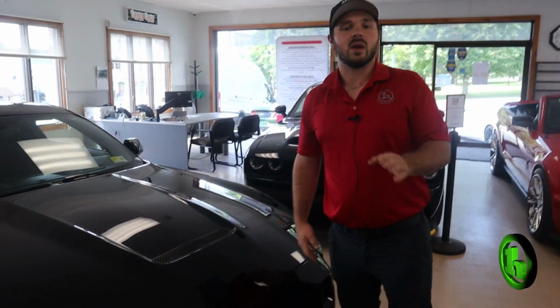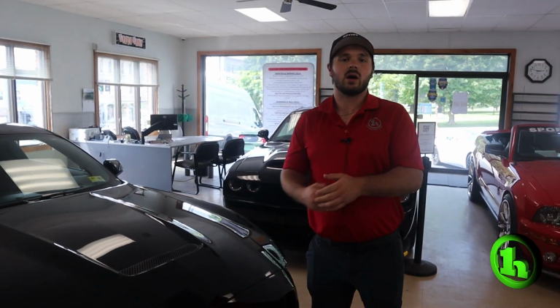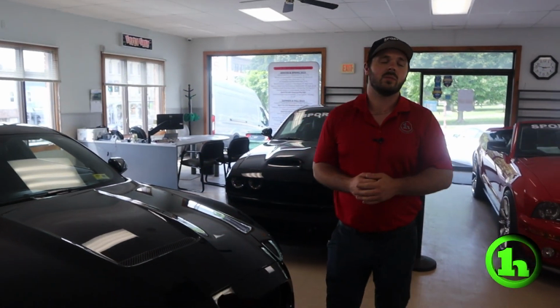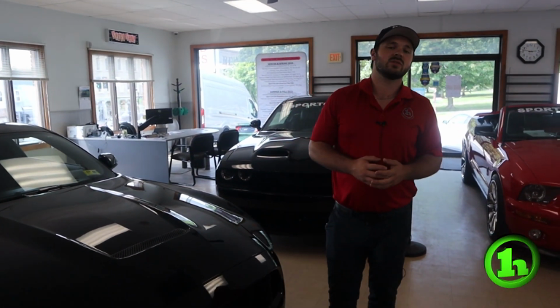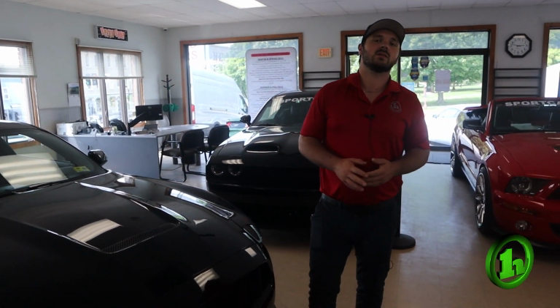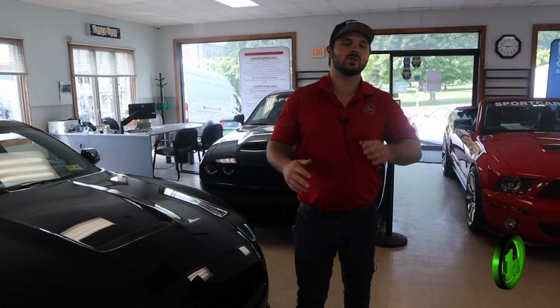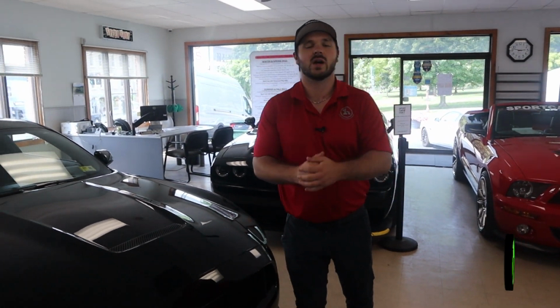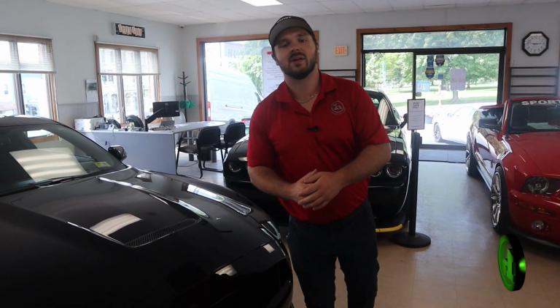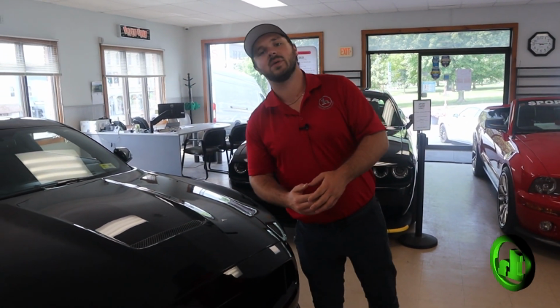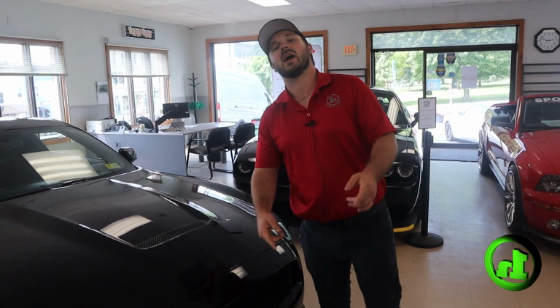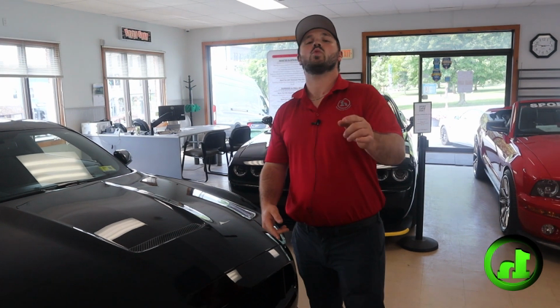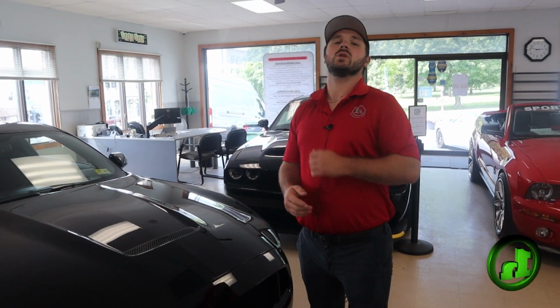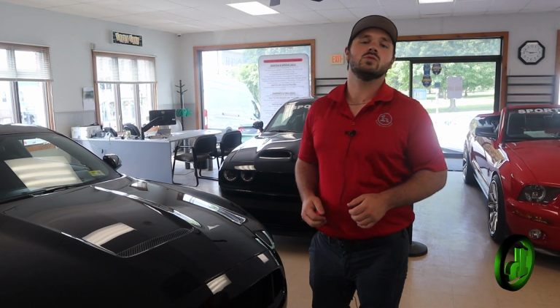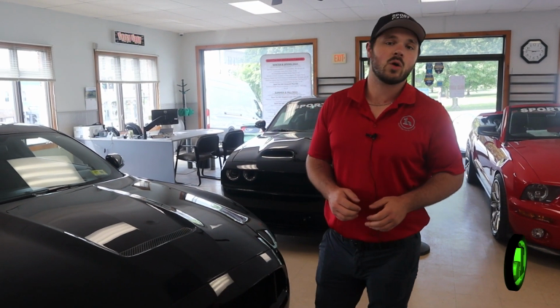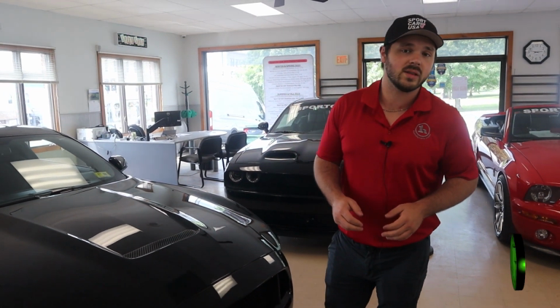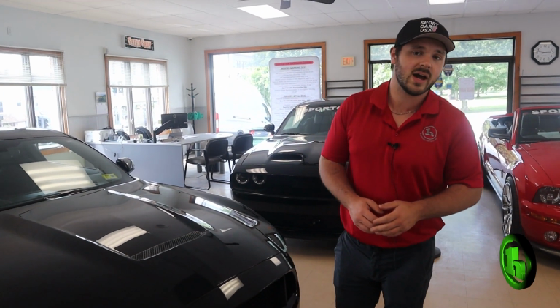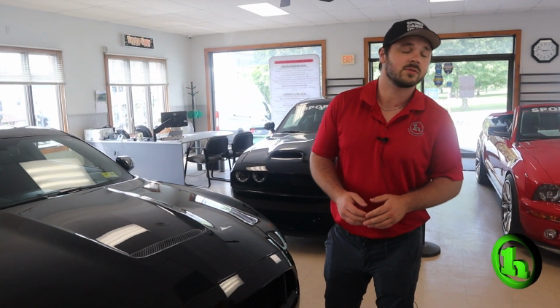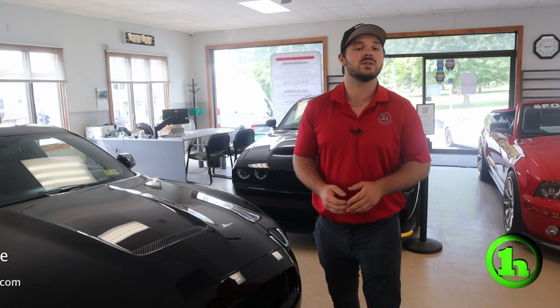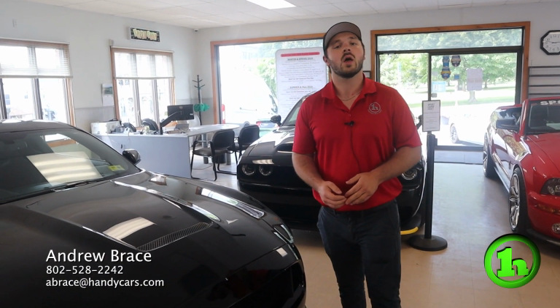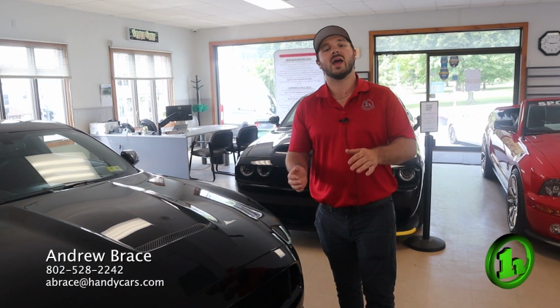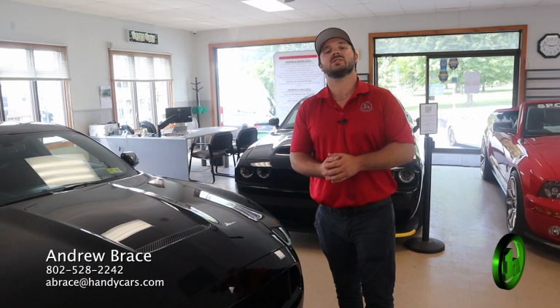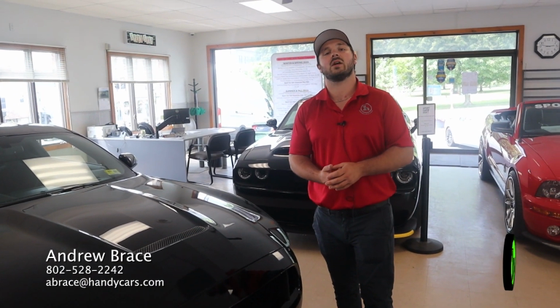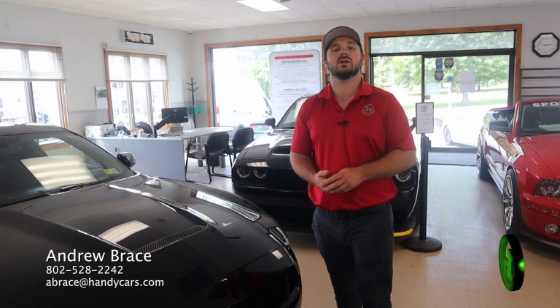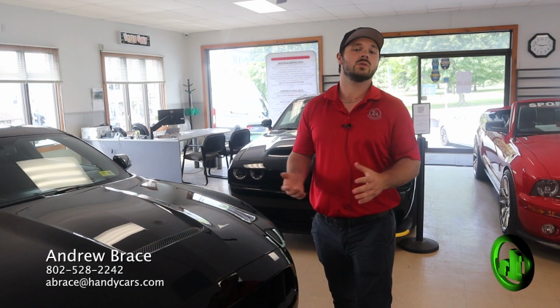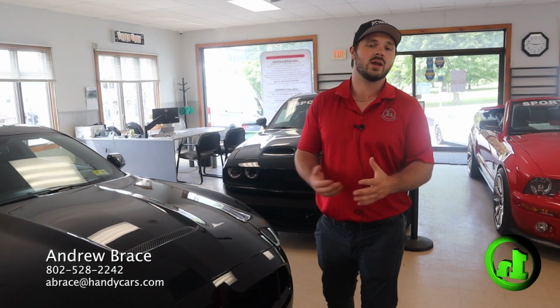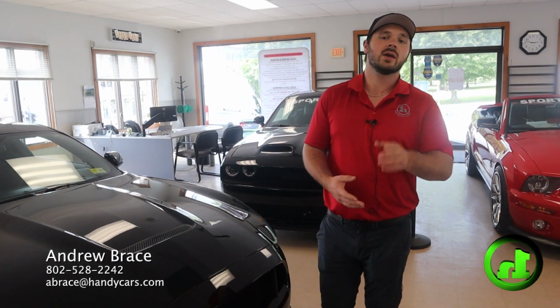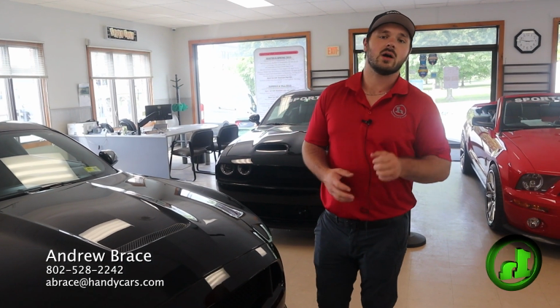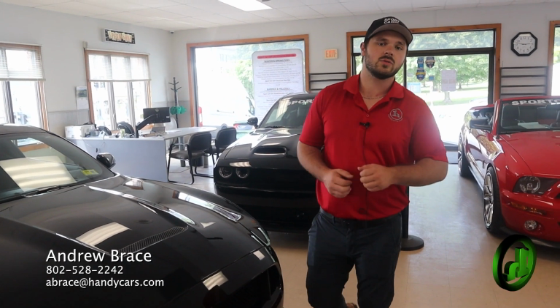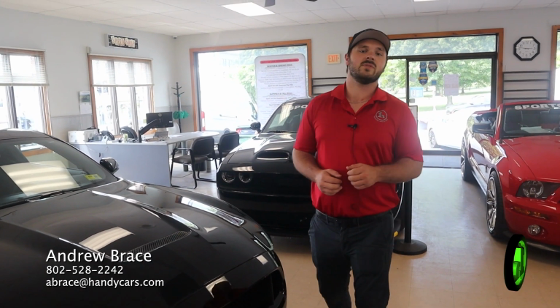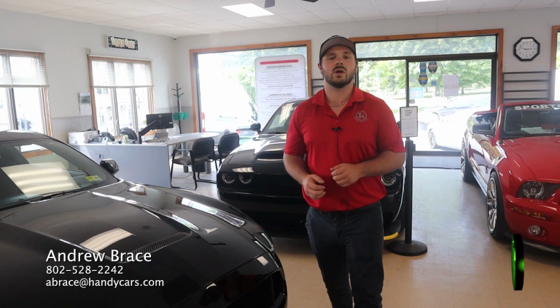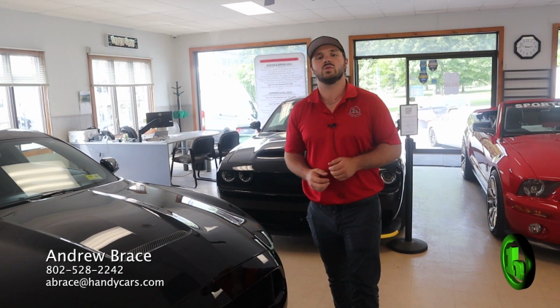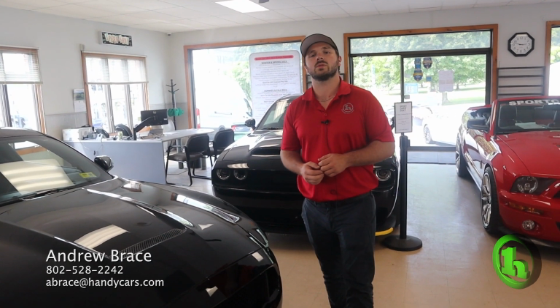Give me a call, let me know what you think. Let me know the soonest time you have to come in and bring that 2022 Mach 1 that you have in for appraisal — we'd be happy to take that off your hands and do a little trade. Give me a call at 802-528-2242.